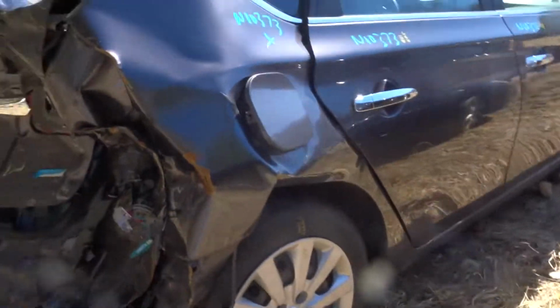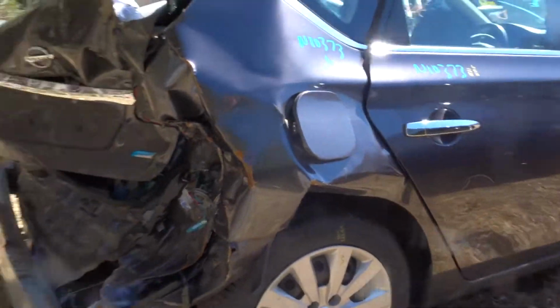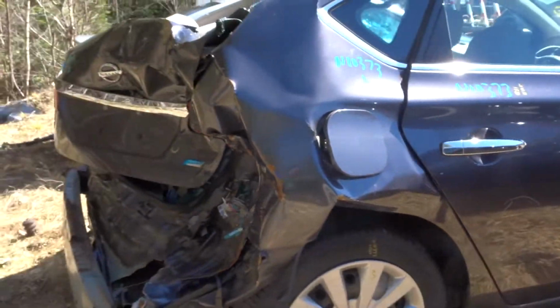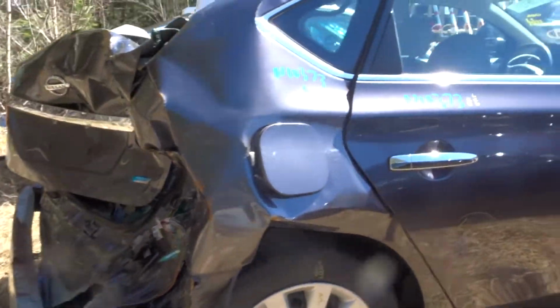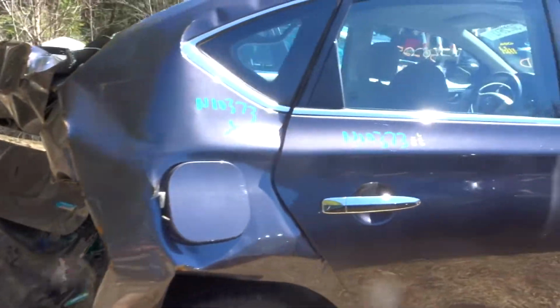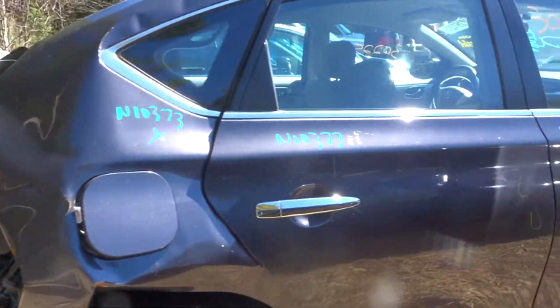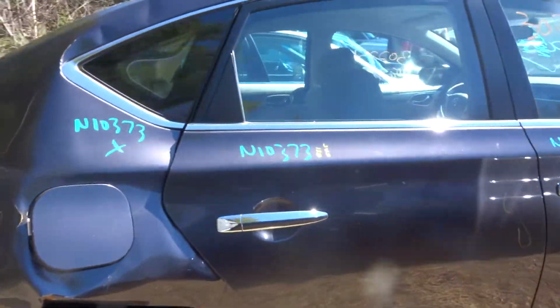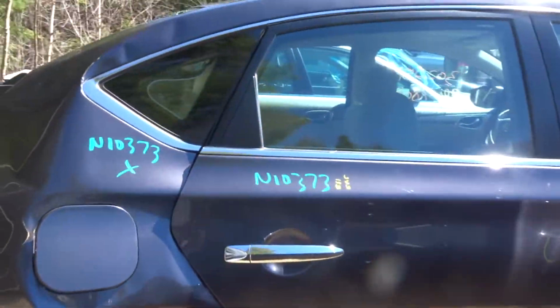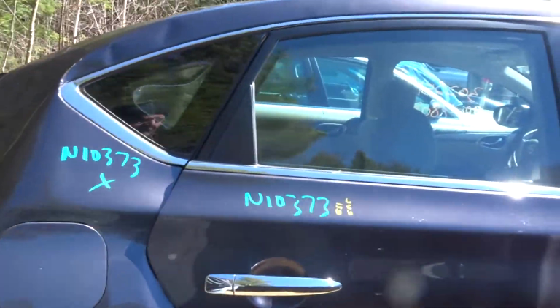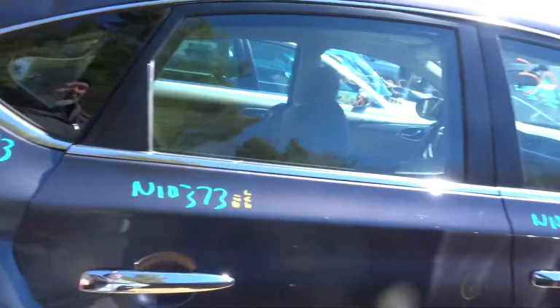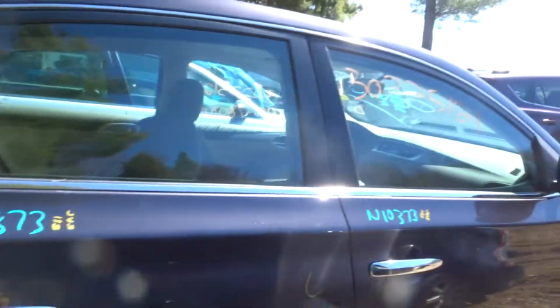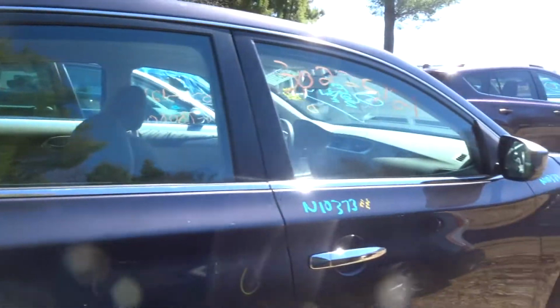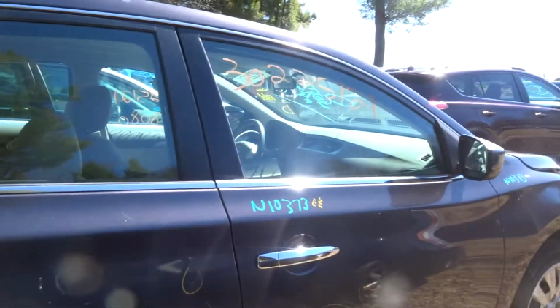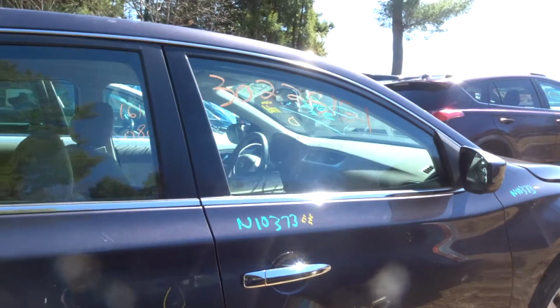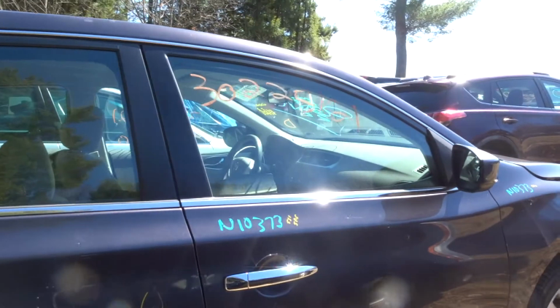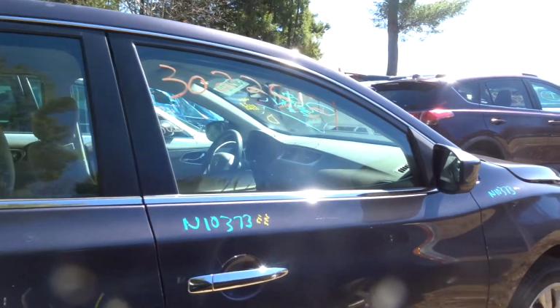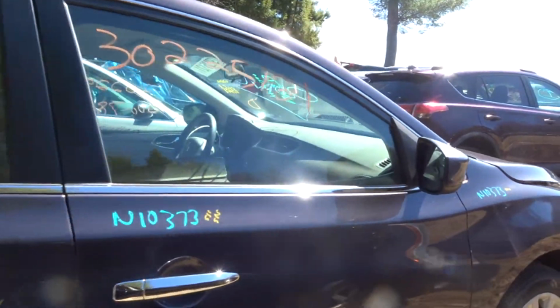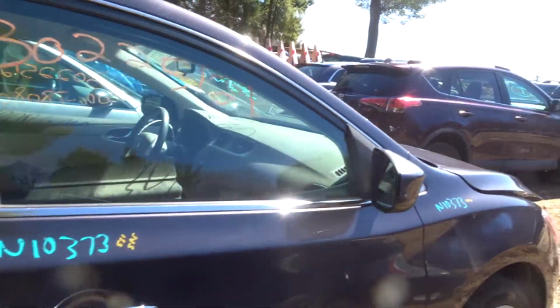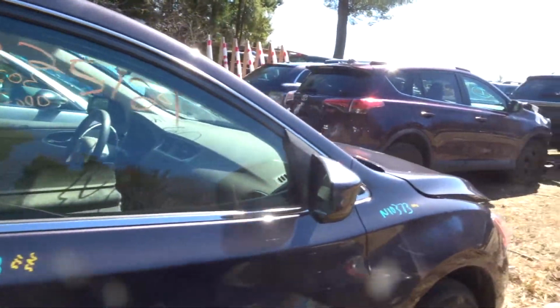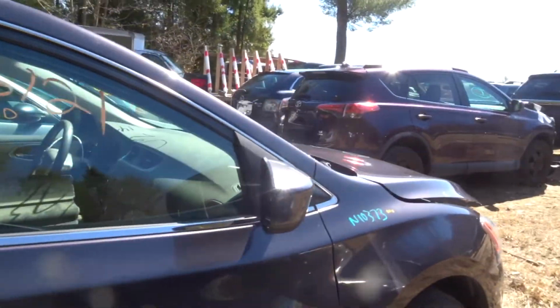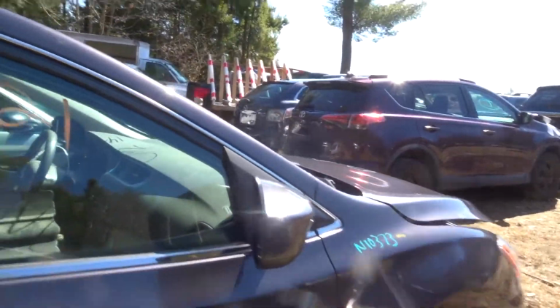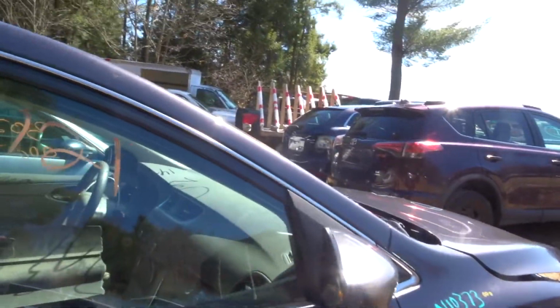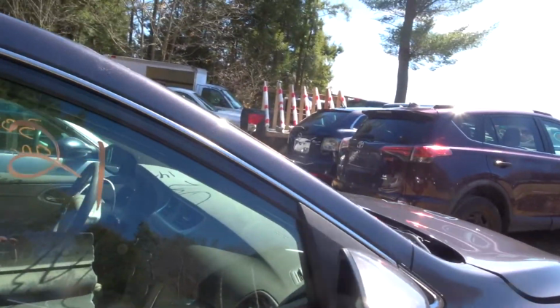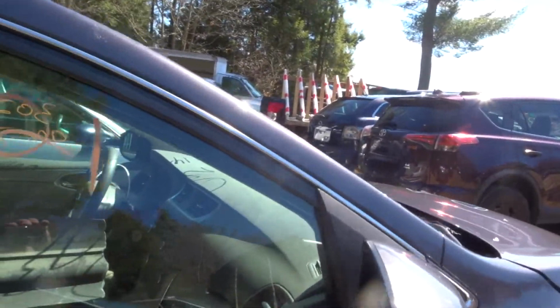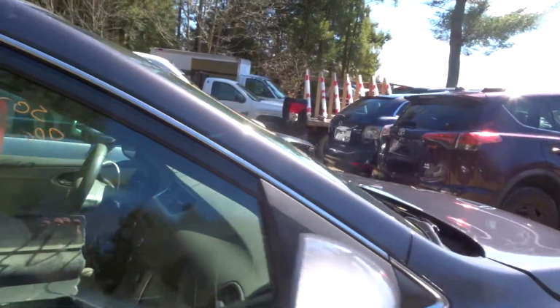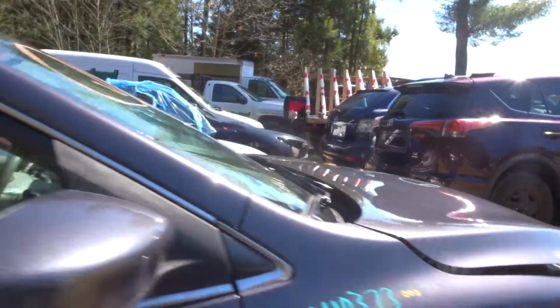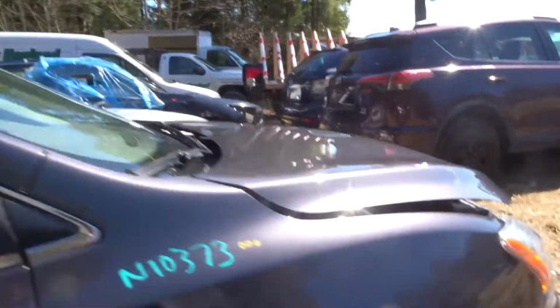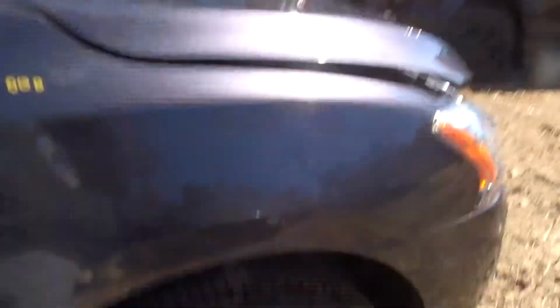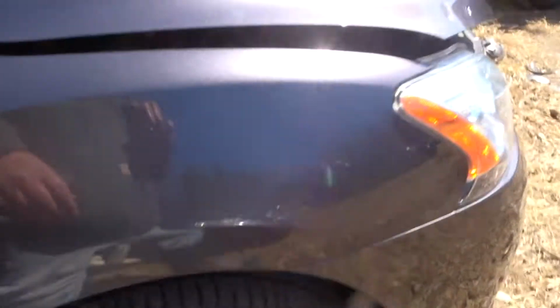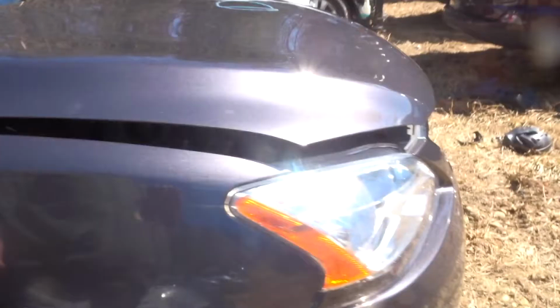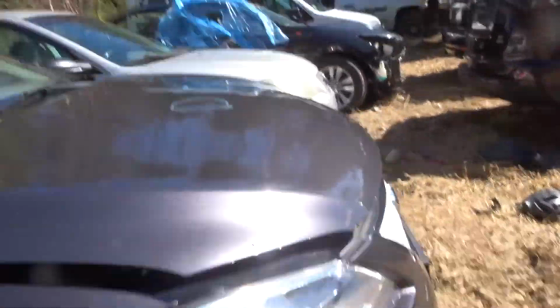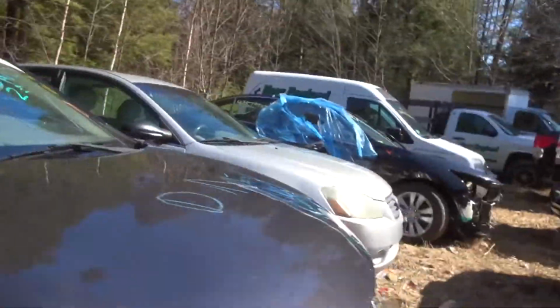Got a right rear door with a couple of pings. Right front door is clean. Got a right front fender with another mirror. Right front suspension complete.